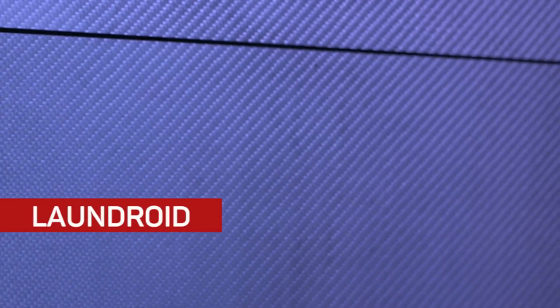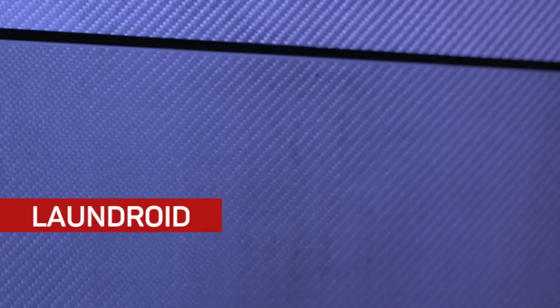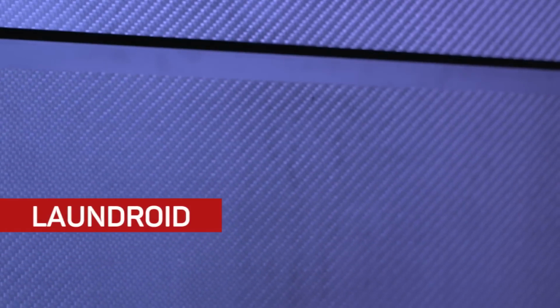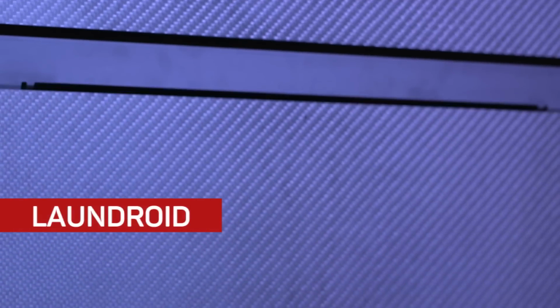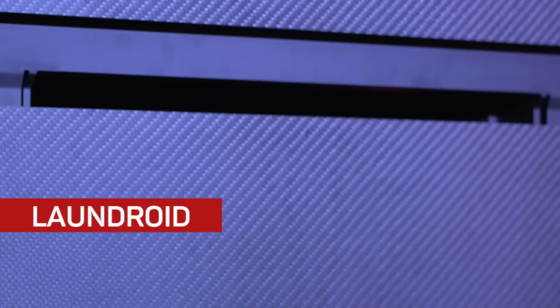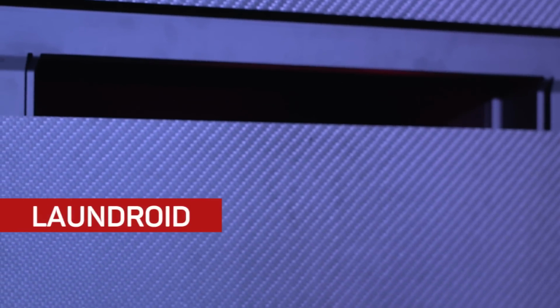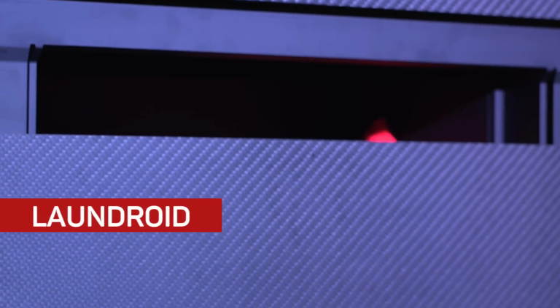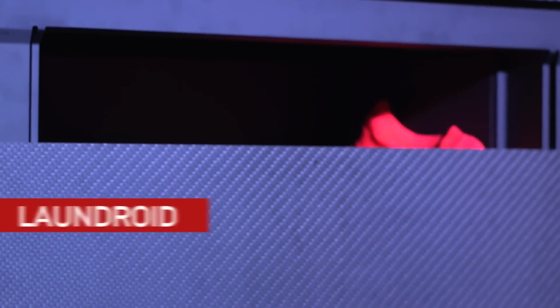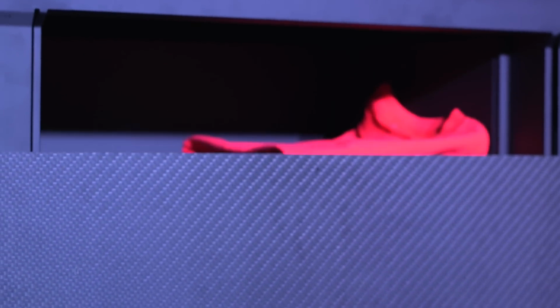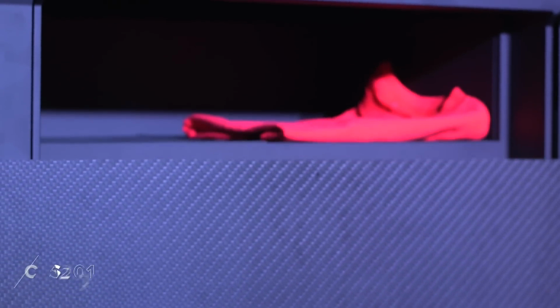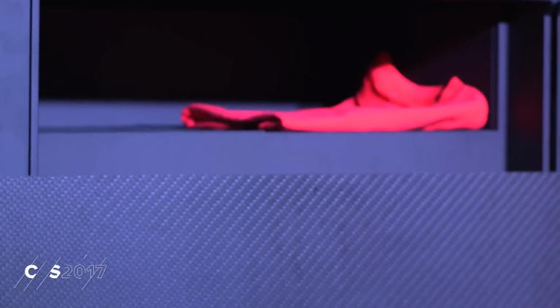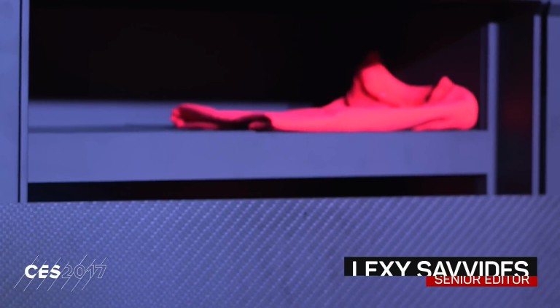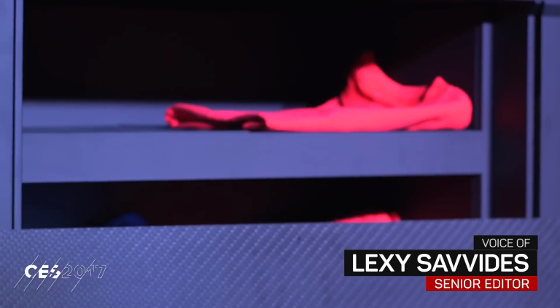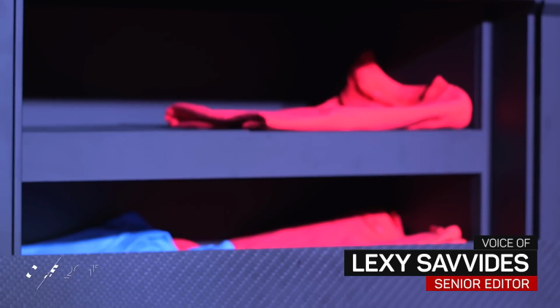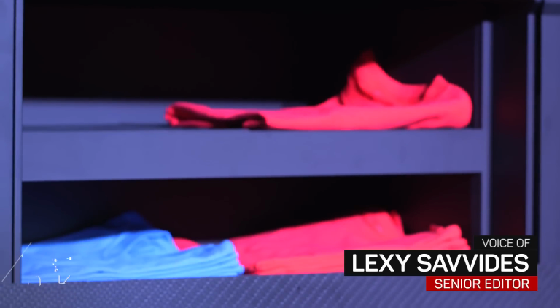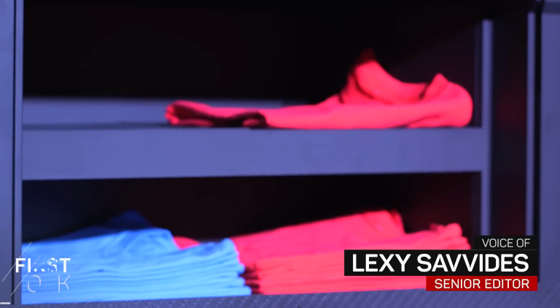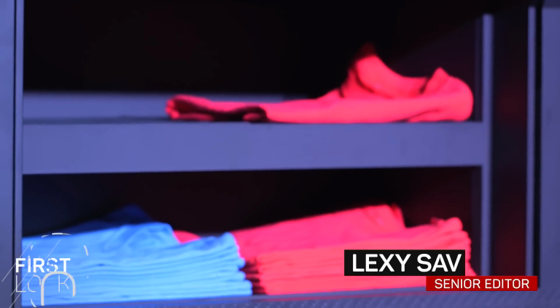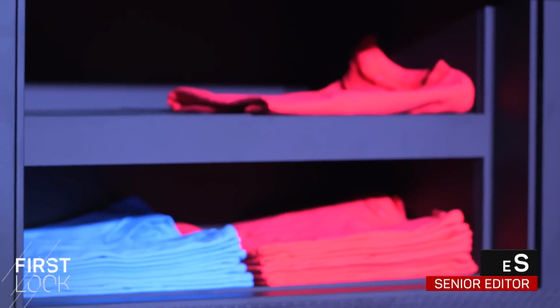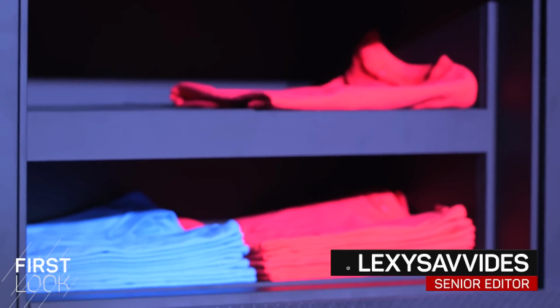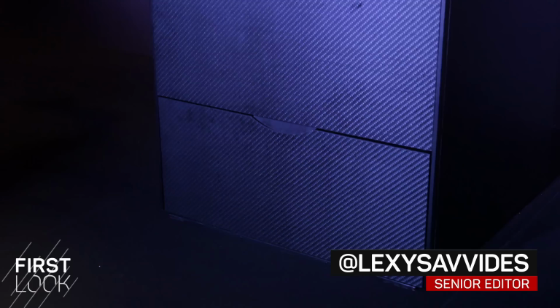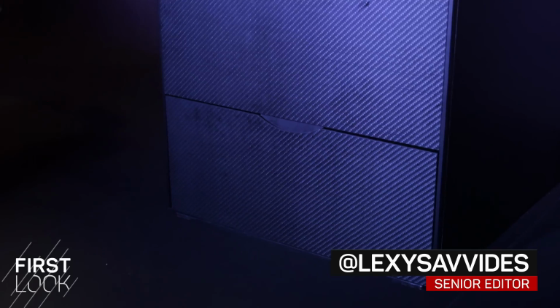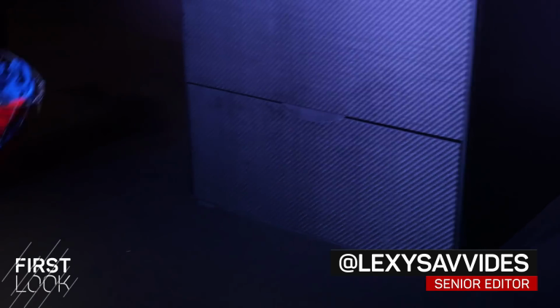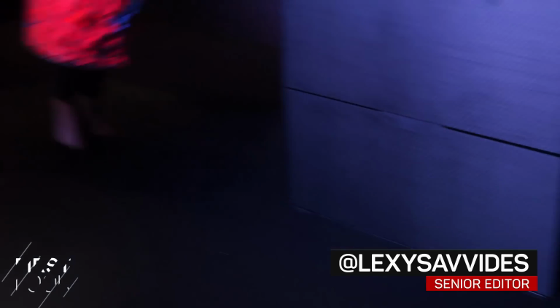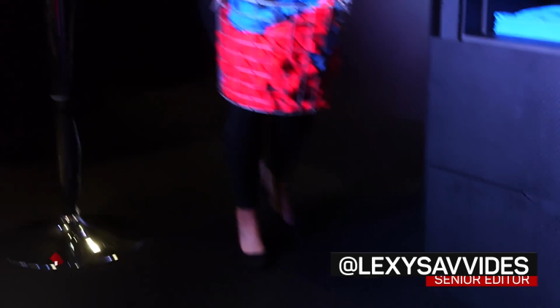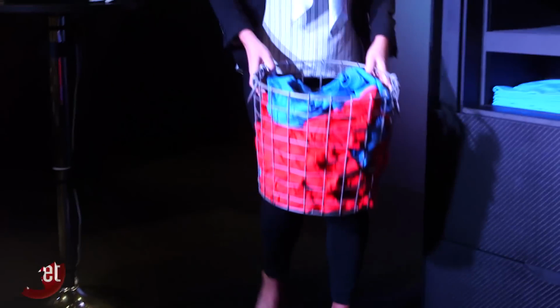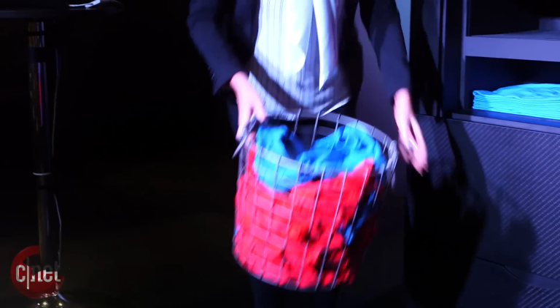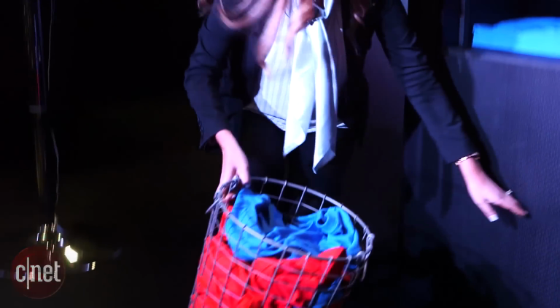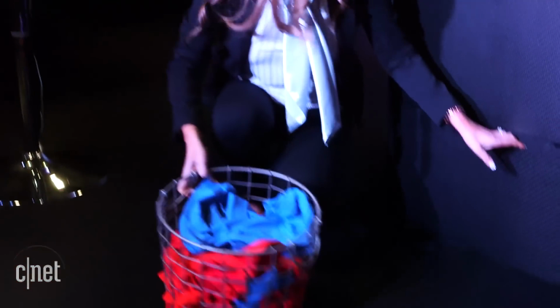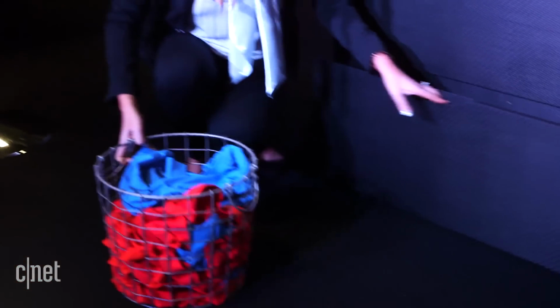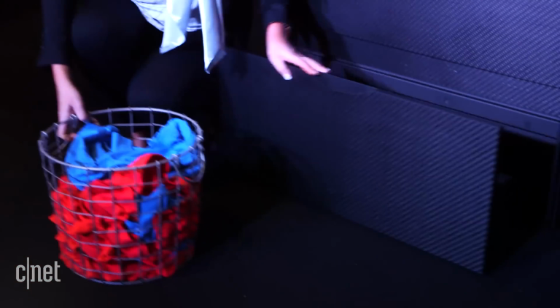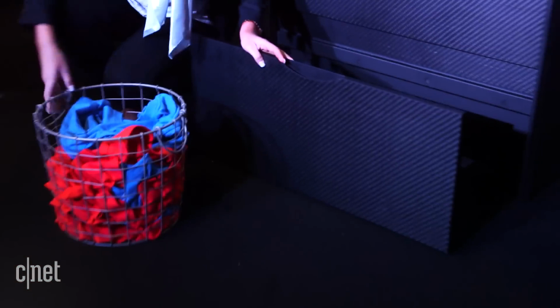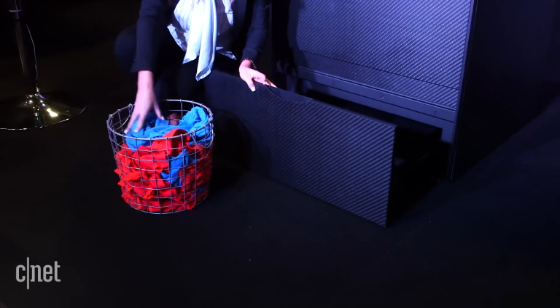Folding laundry yourself is so 2016. Meet the Laundroid. This is an automatic robotic folding machine that will actually fold all the clean laundry that you throw into it, up to about 30 or 40 clothes.